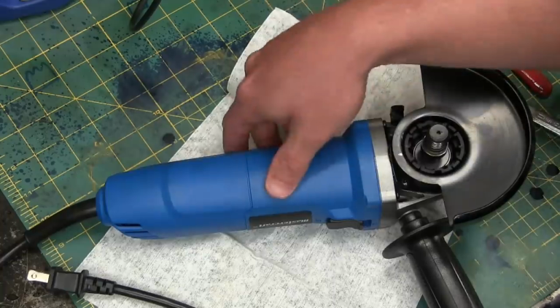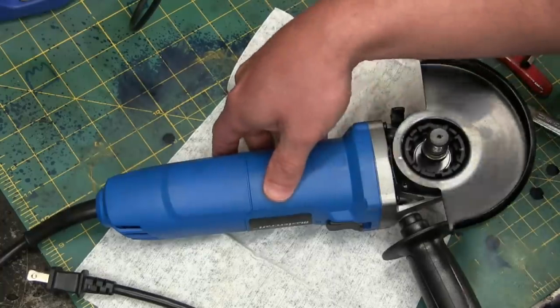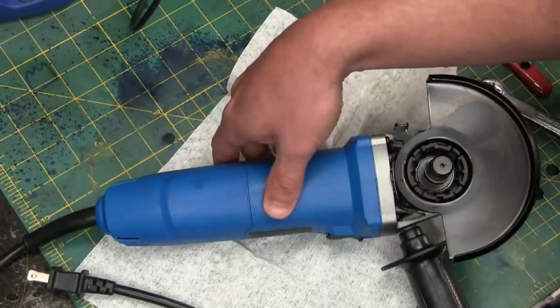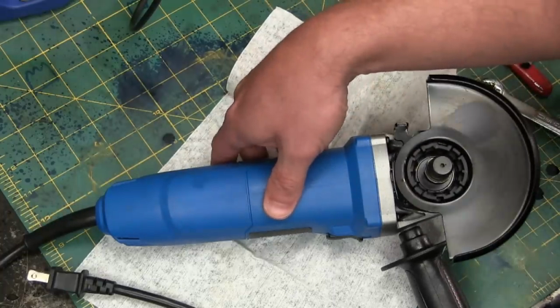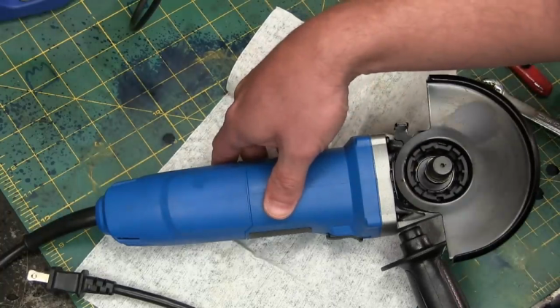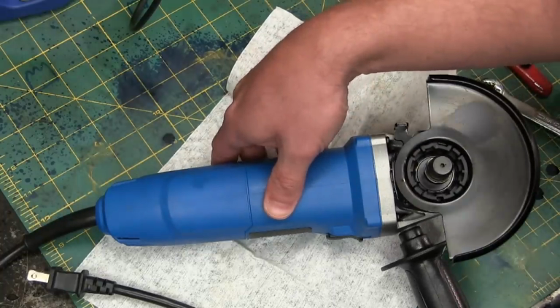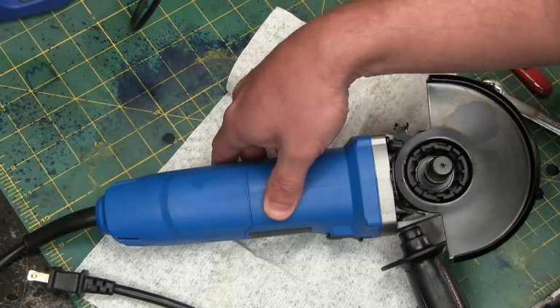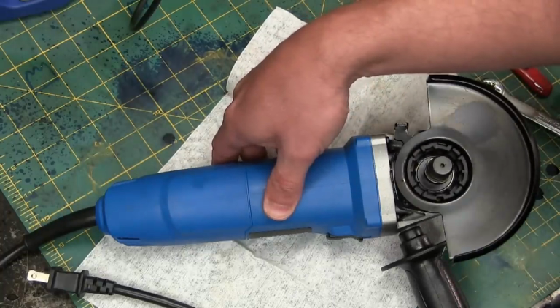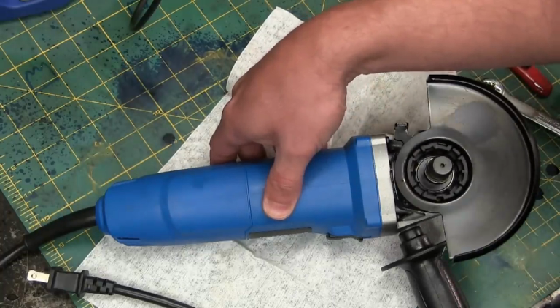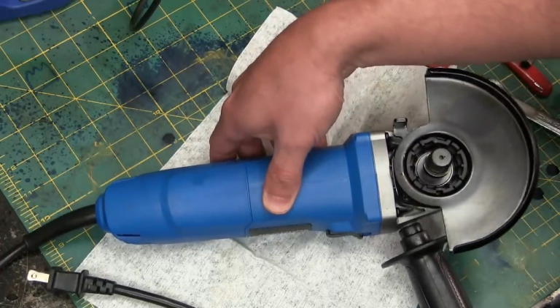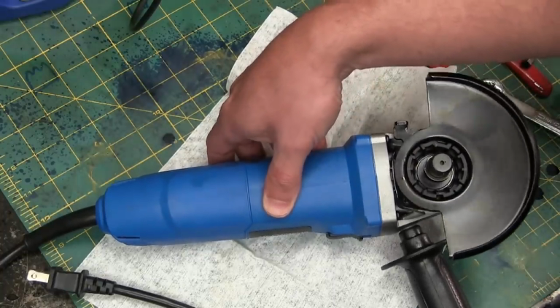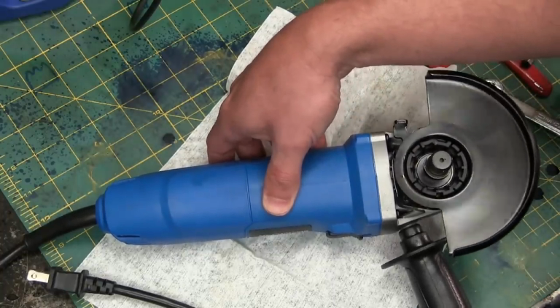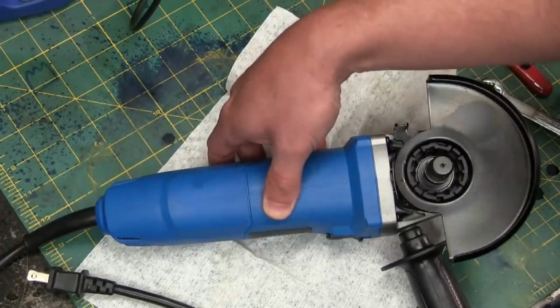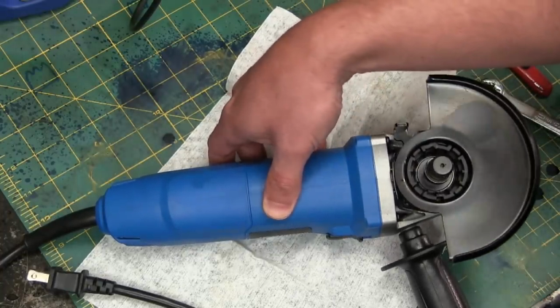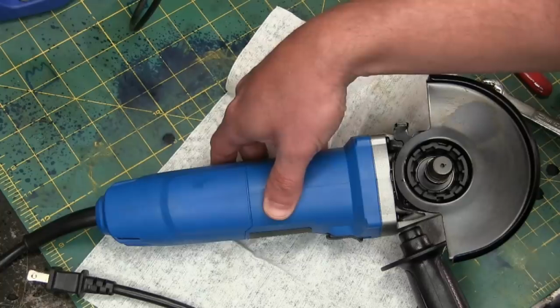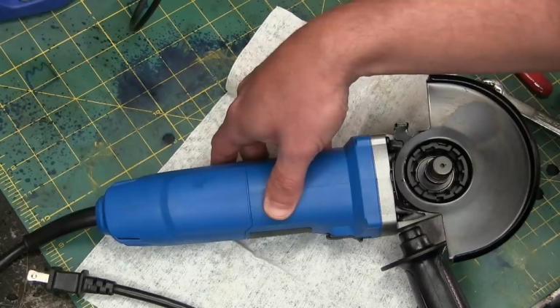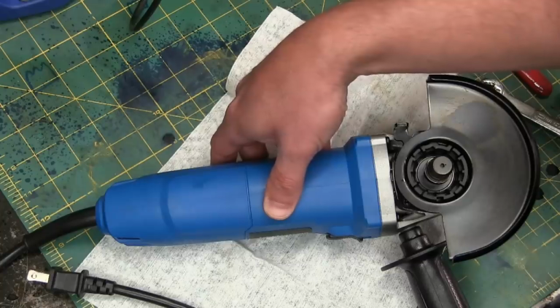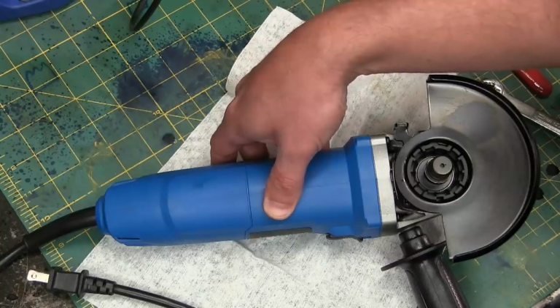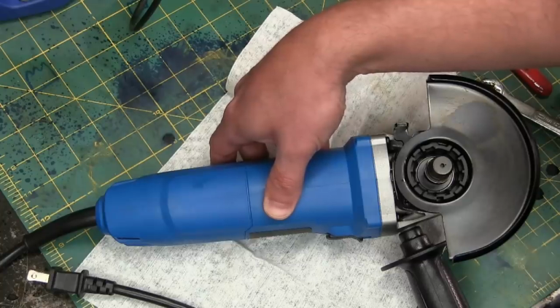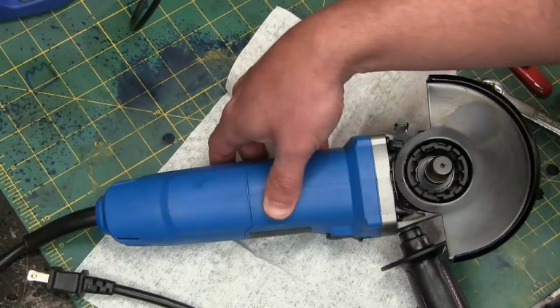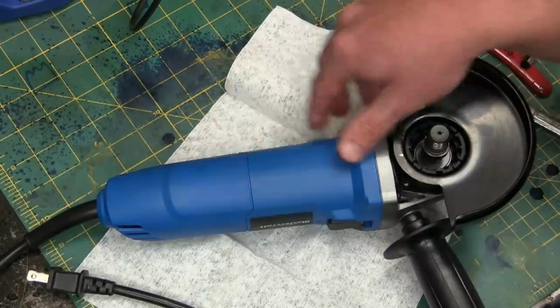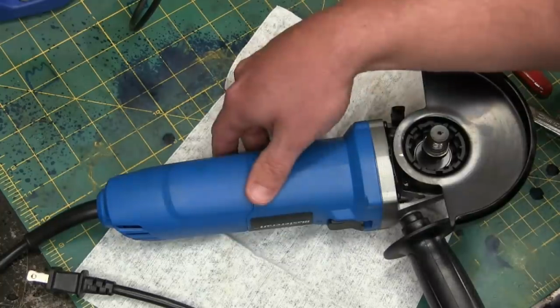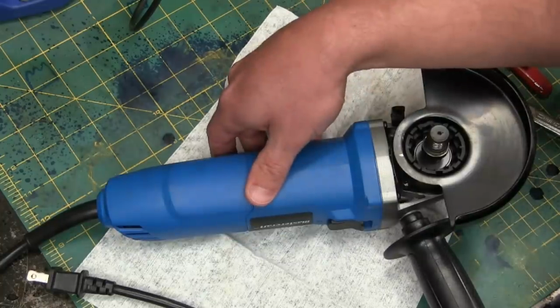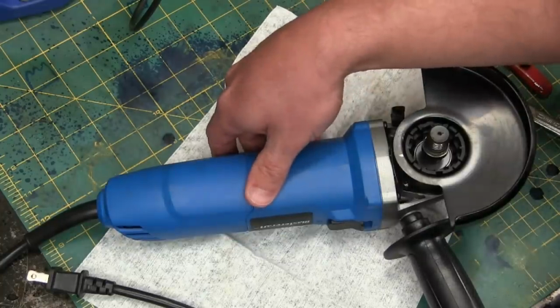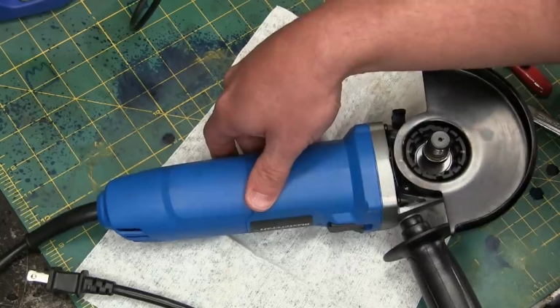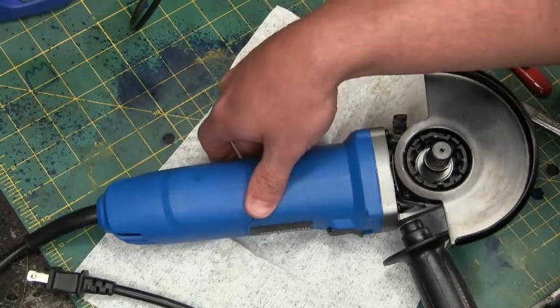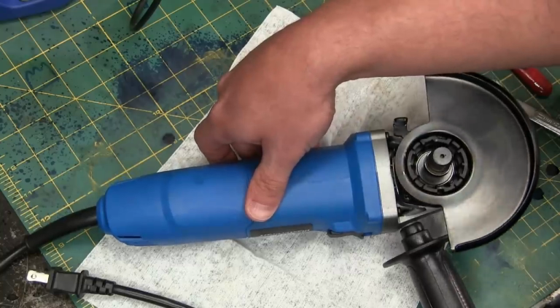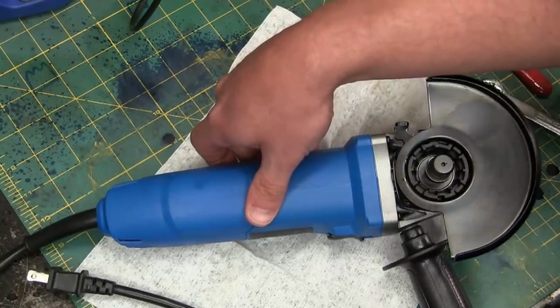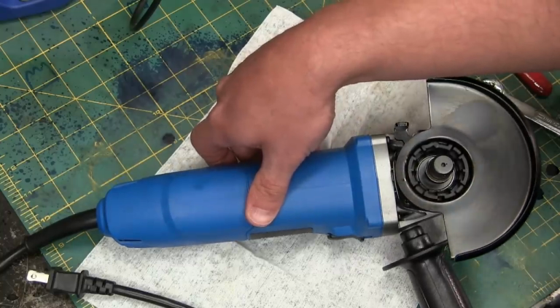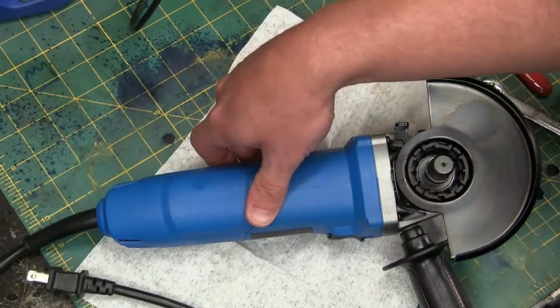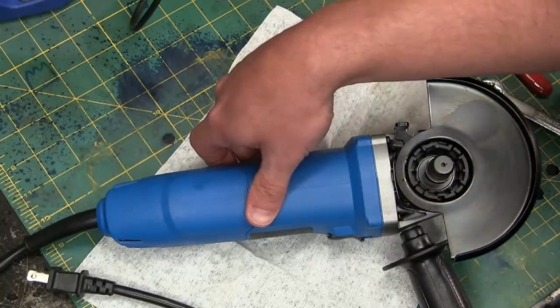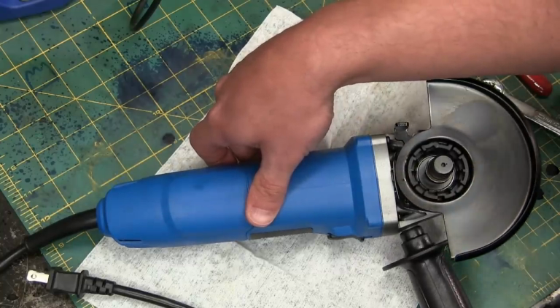Now we just recently did that horrendously colored Makita grinder and it was a thing of beauty, actually fairly skookum for the price and all. However, those in the know have told me it's nothing compared to the Metabo.